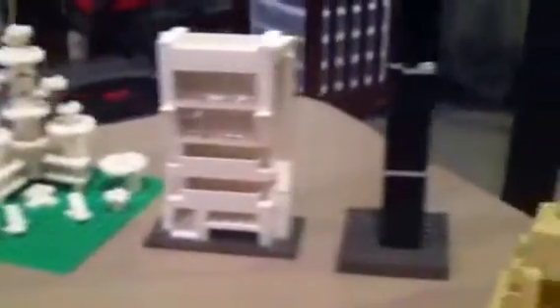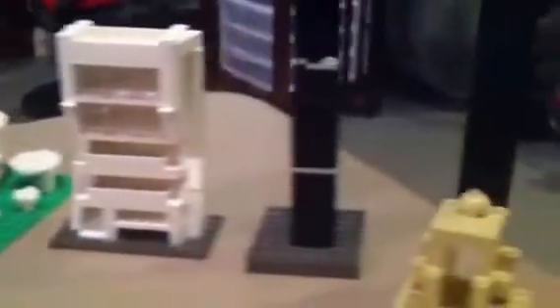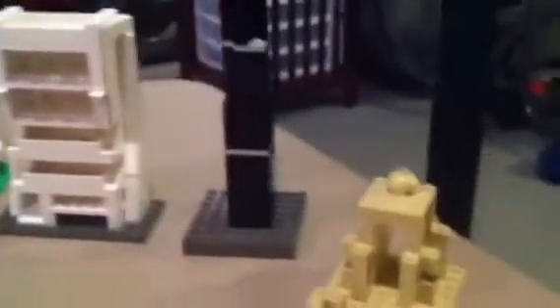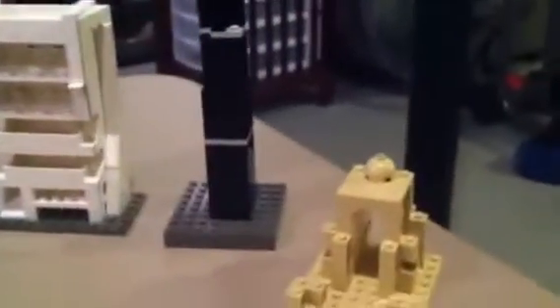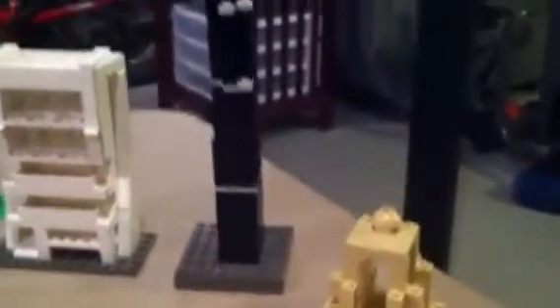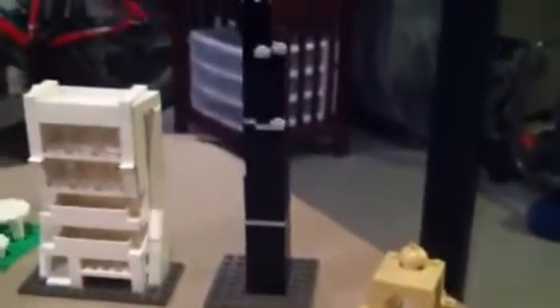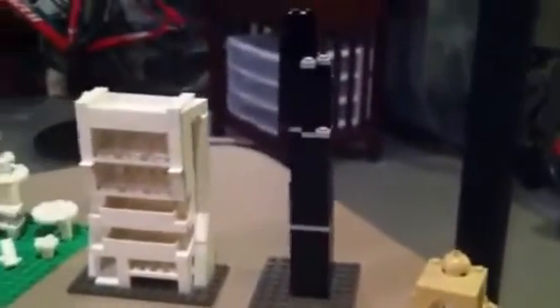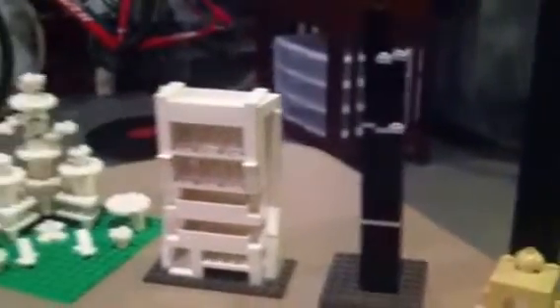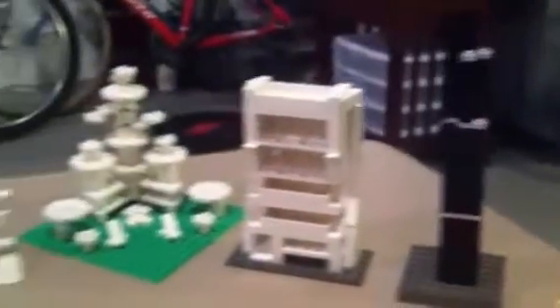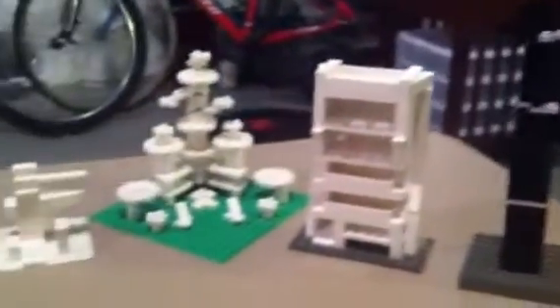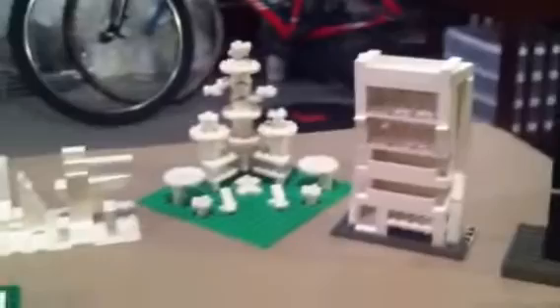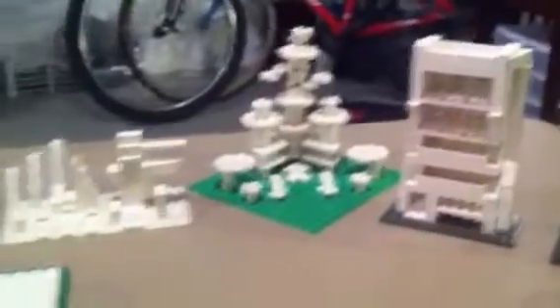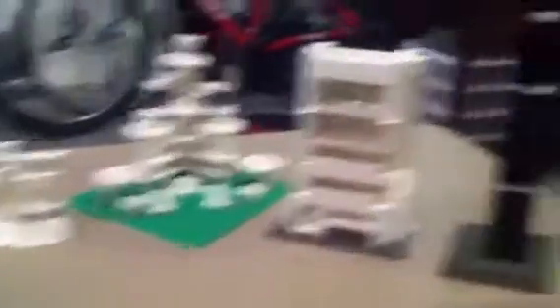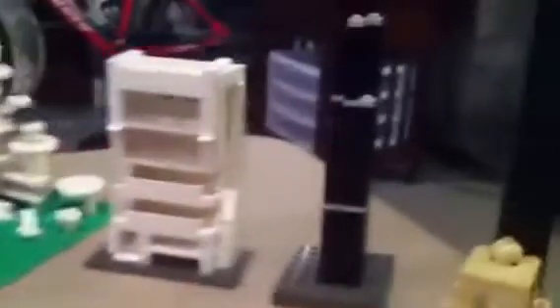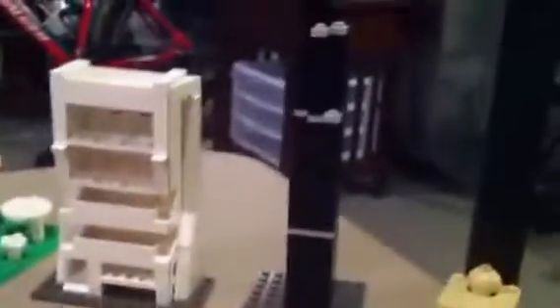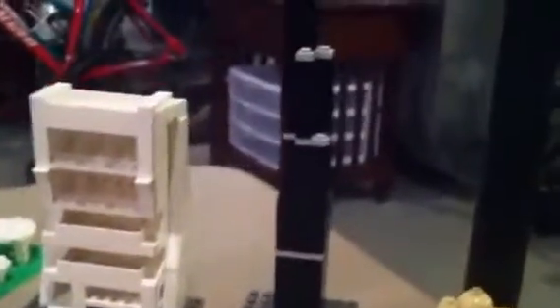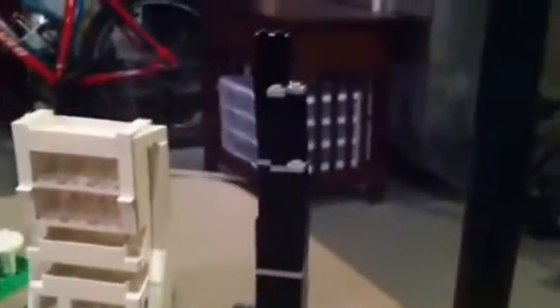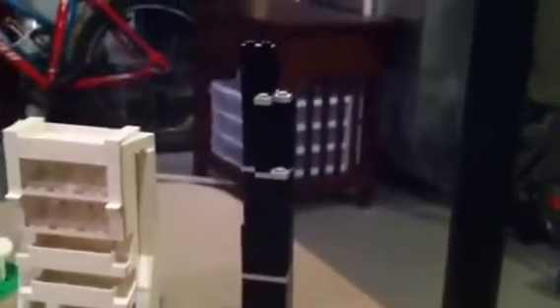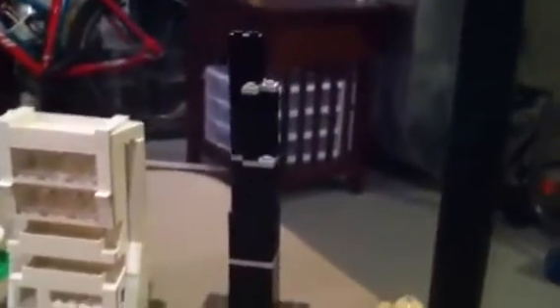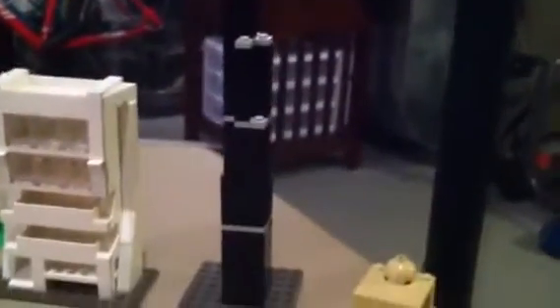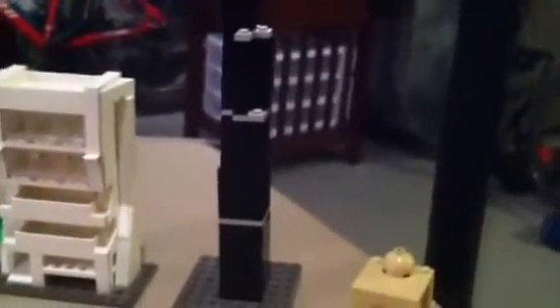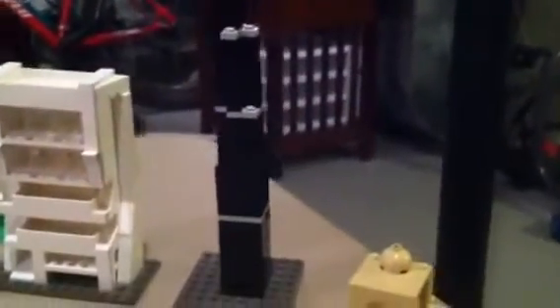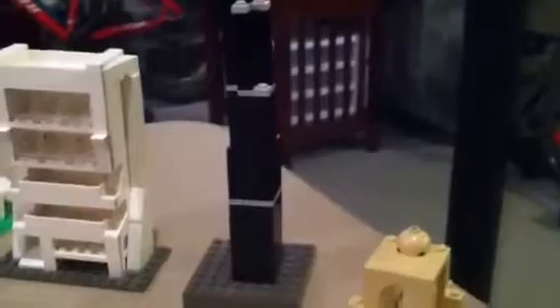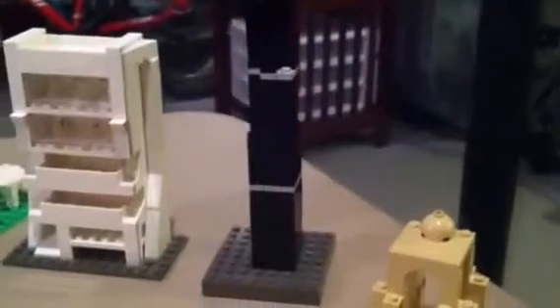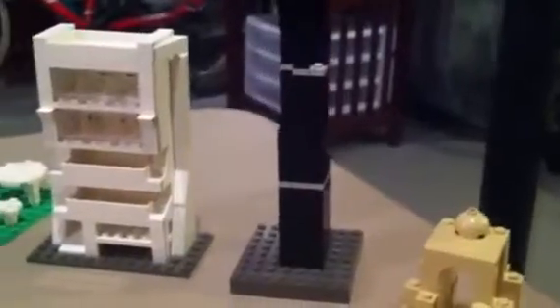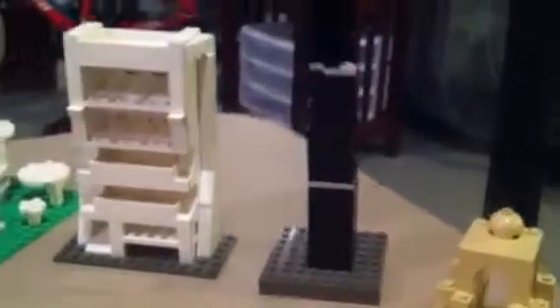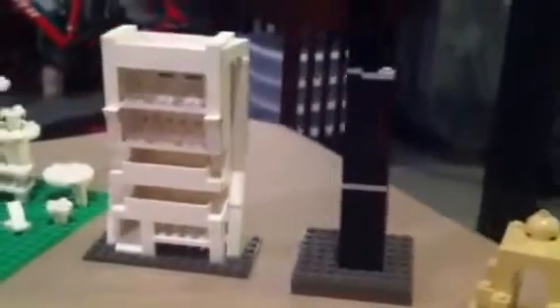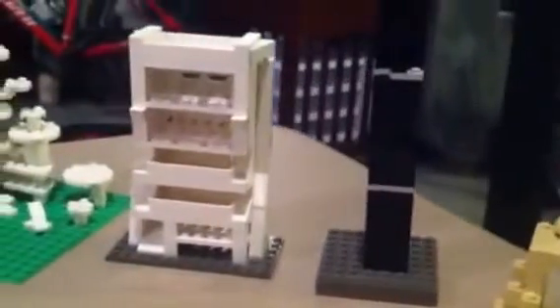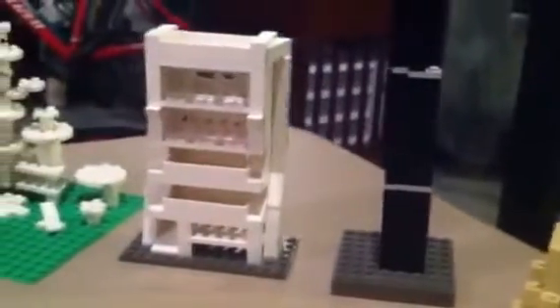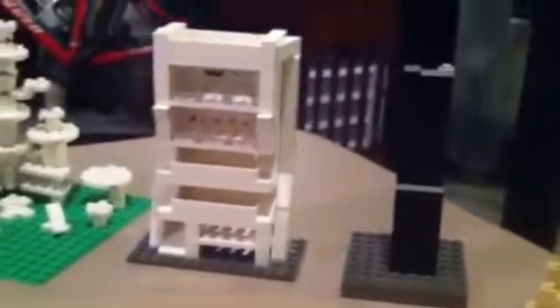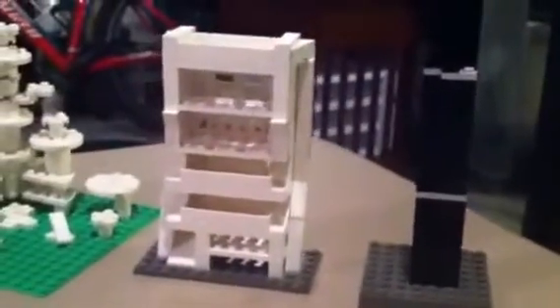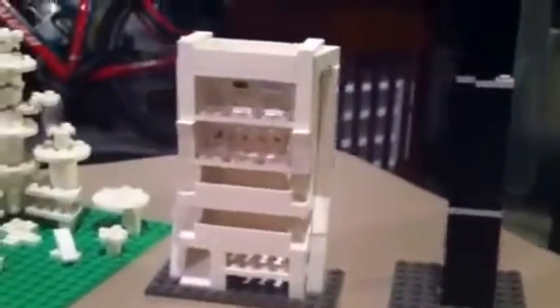I built some models that we teach in class. First we started off and I had them do a scale model of the Sears Tower — the Willis Tower — just so they get the actual size and the scale that we're working with.